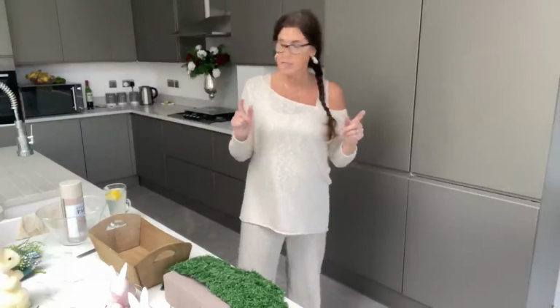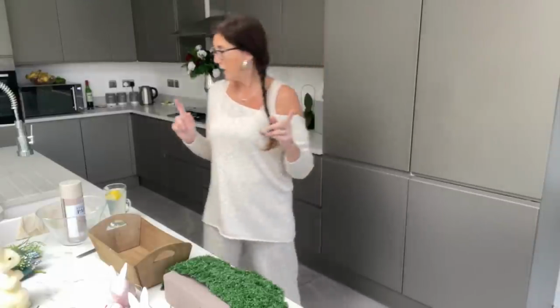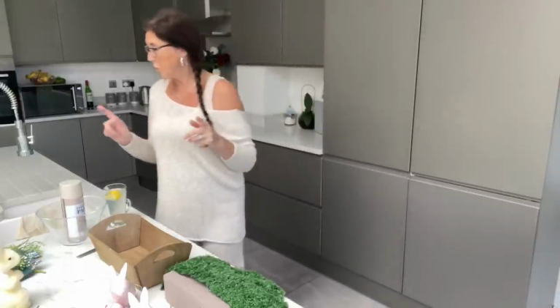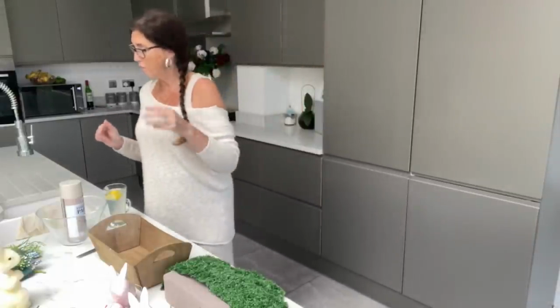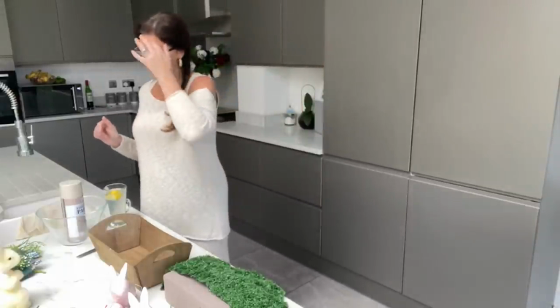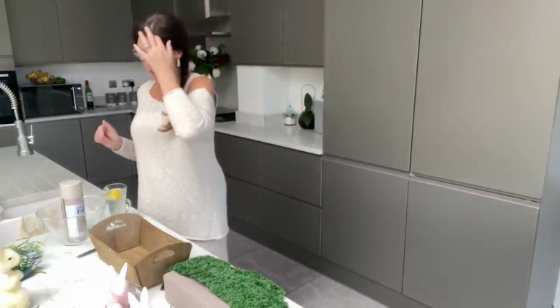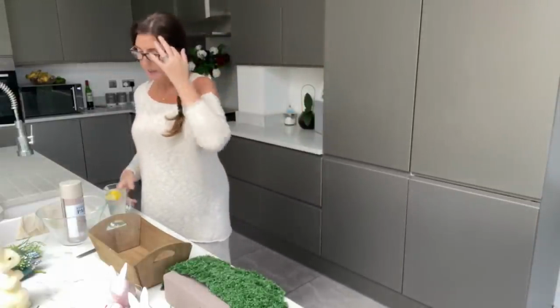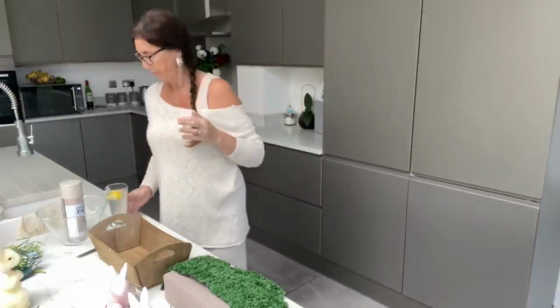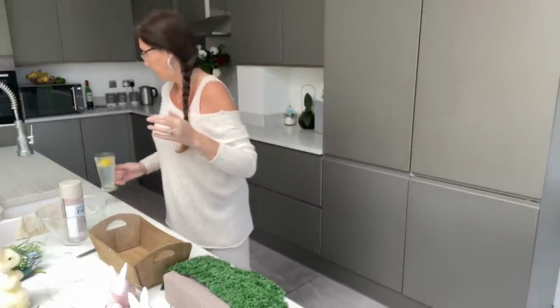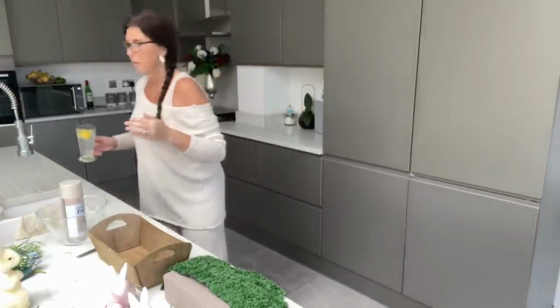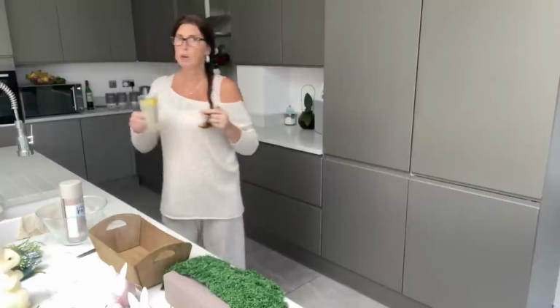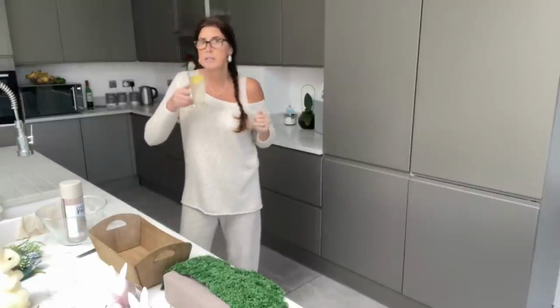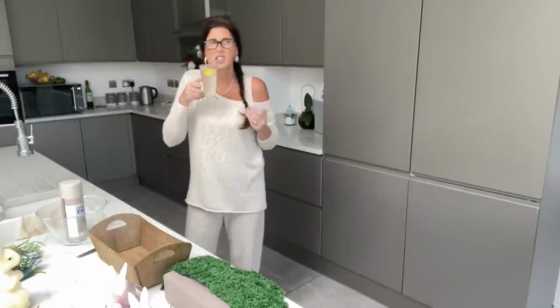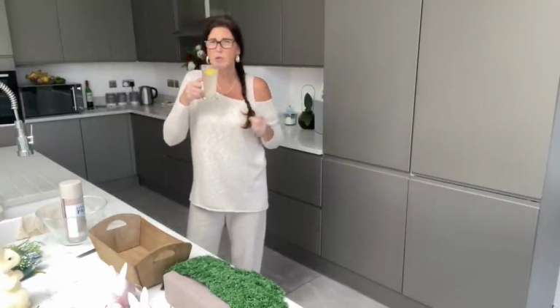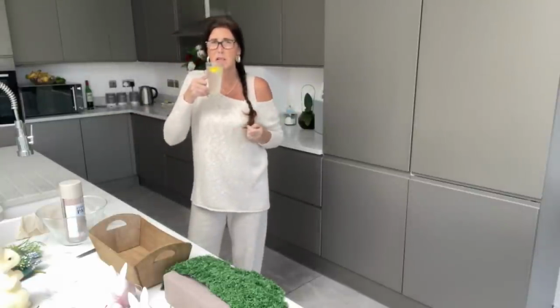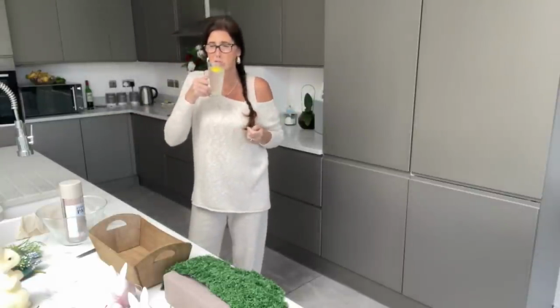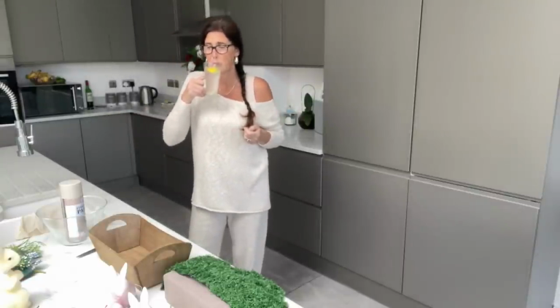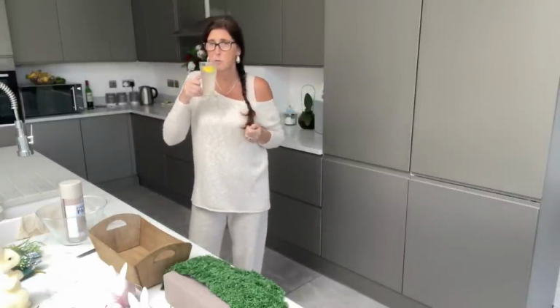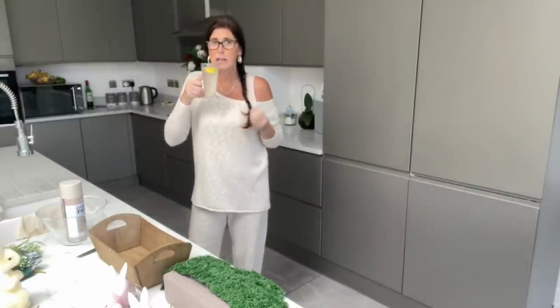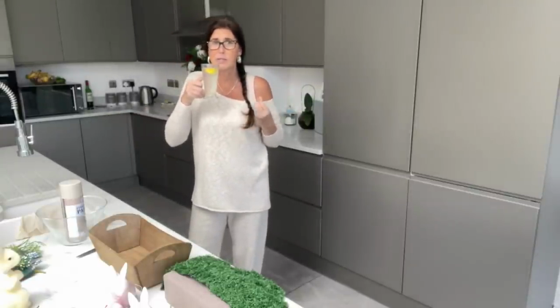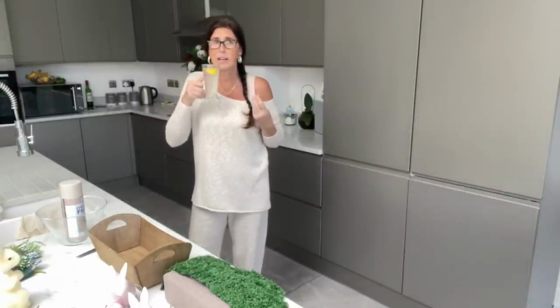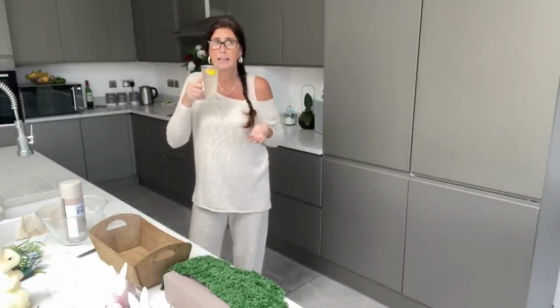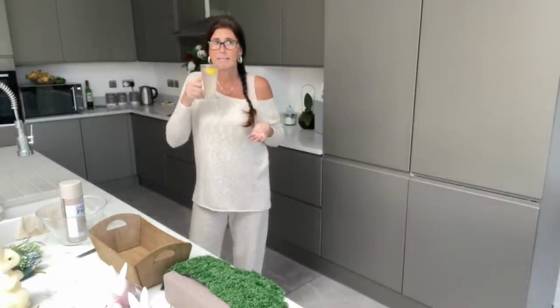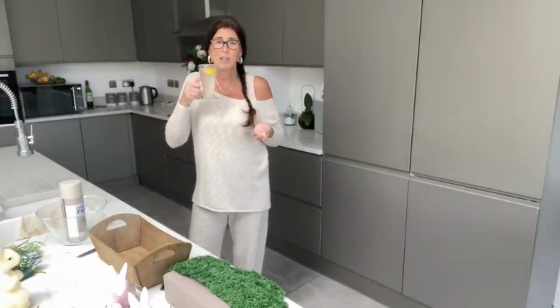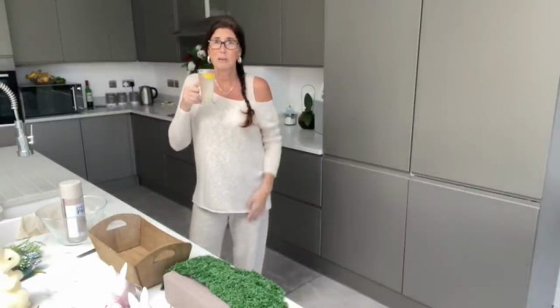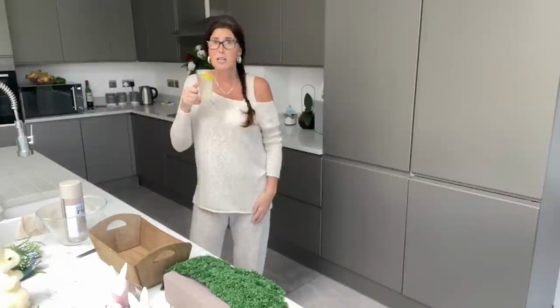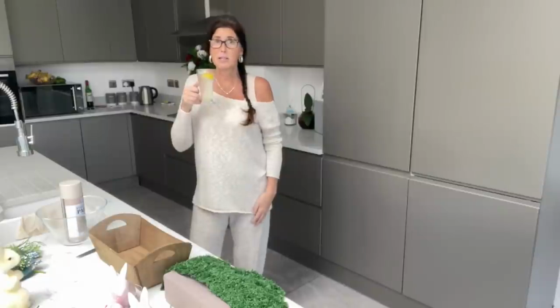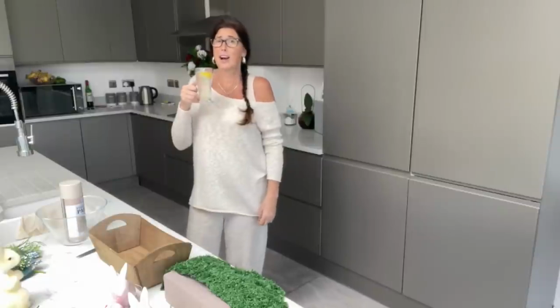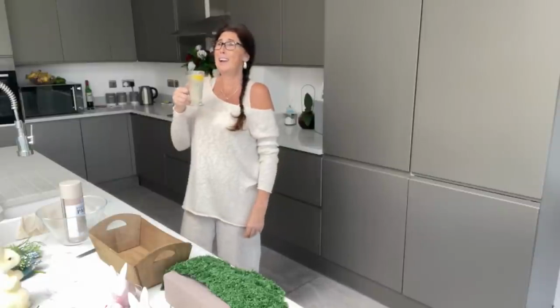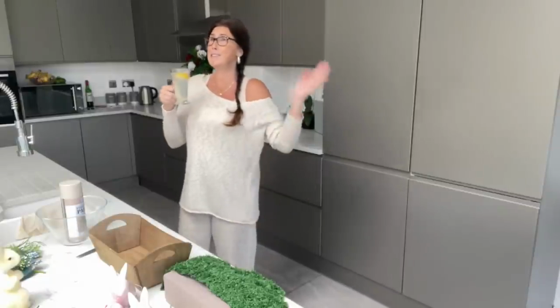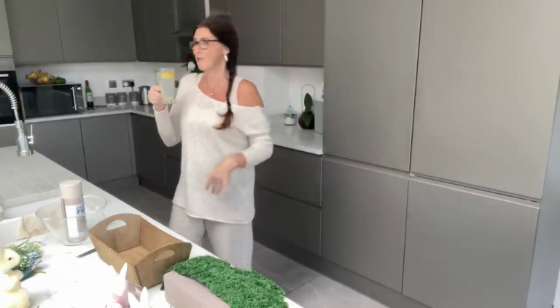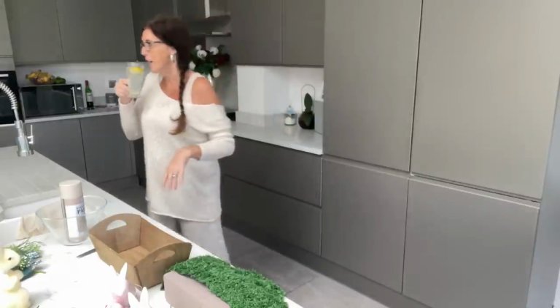So let me just quickly run through what we've got today. I've got my hot lemon — it's just so dreary outside. It makes me want to drink something warm, but I drink hot lemon most days anyway, so it makes no difference.